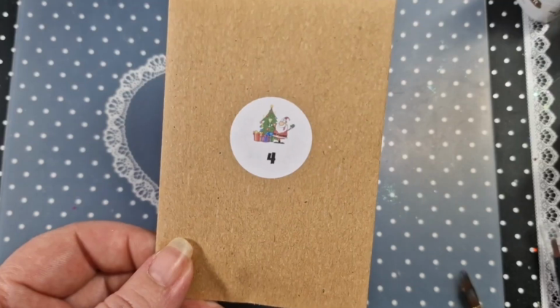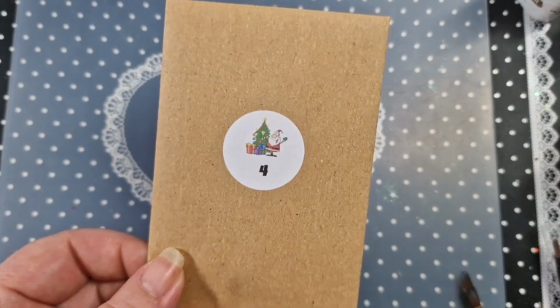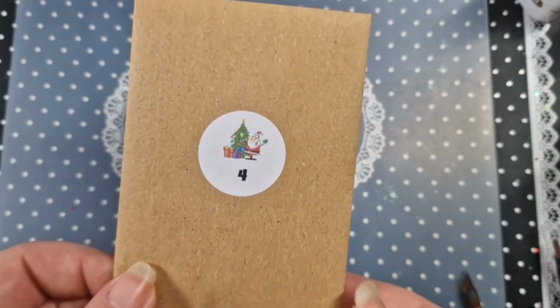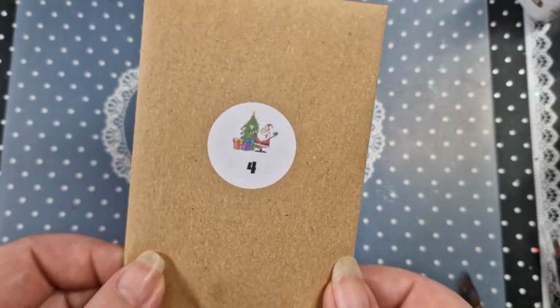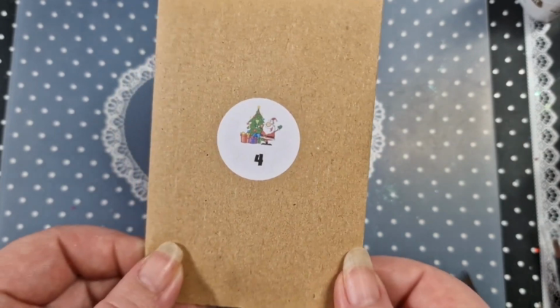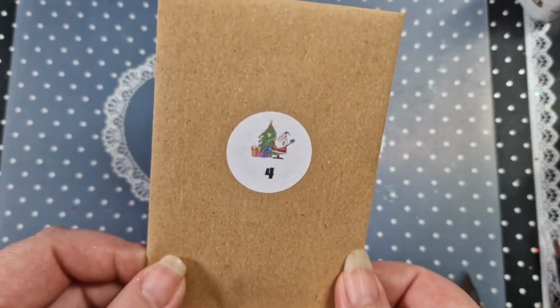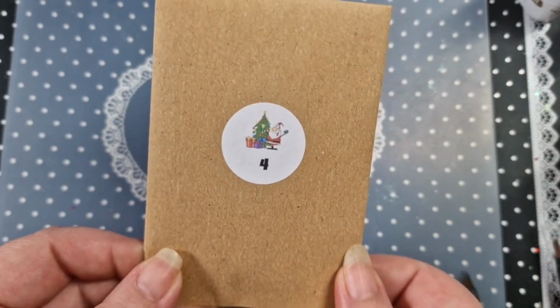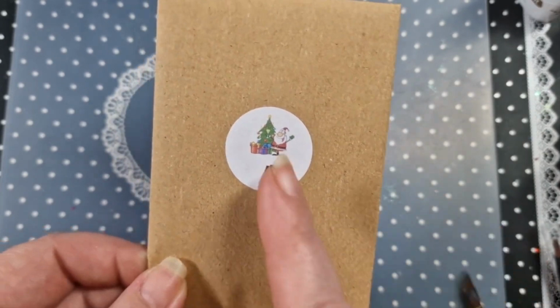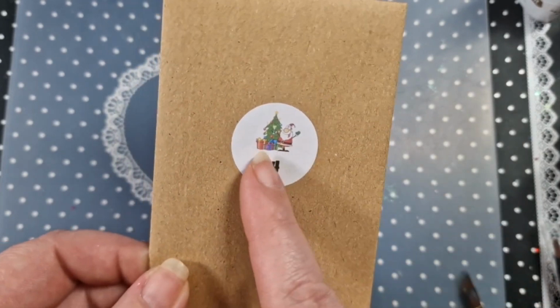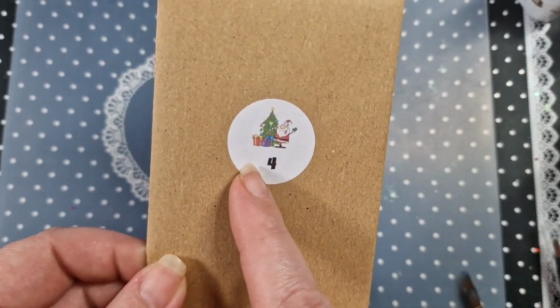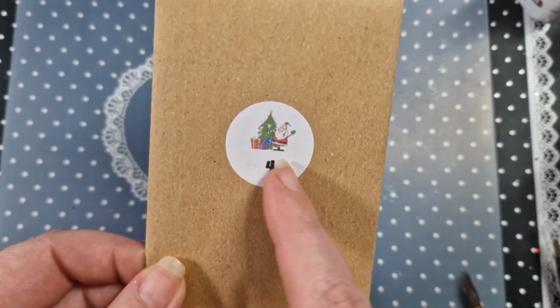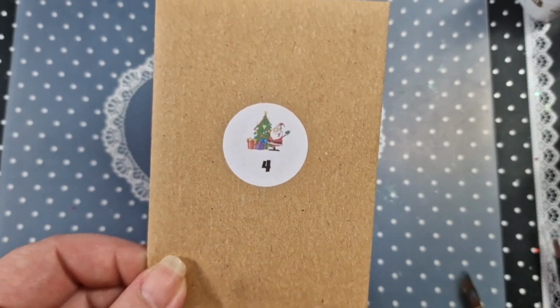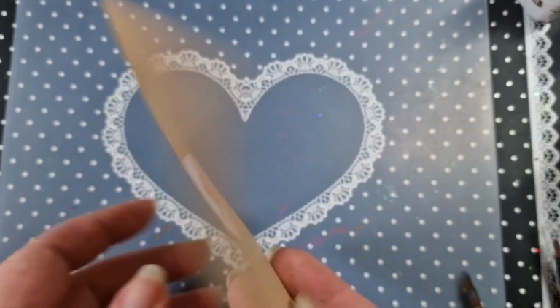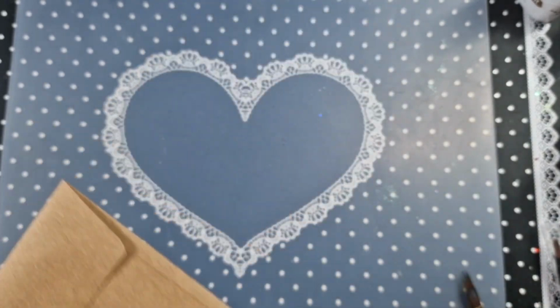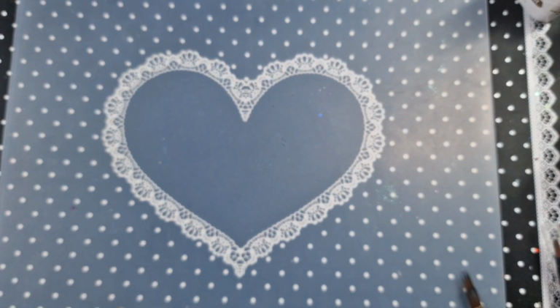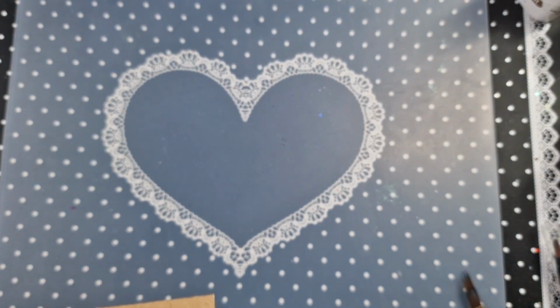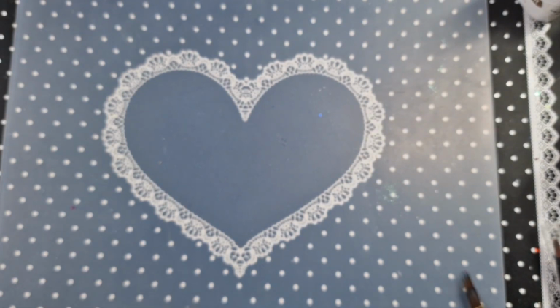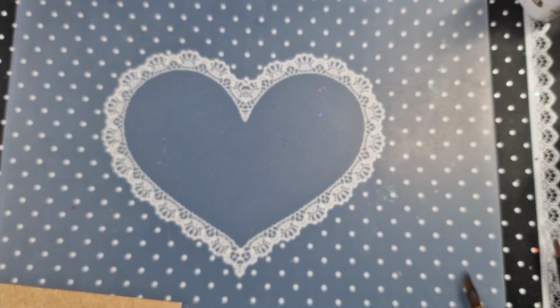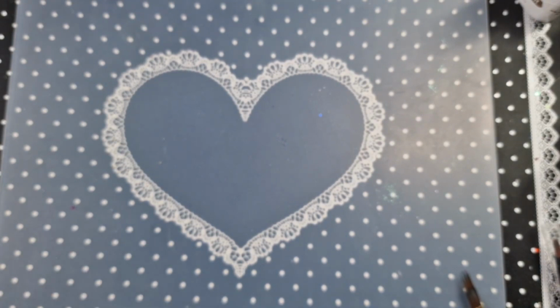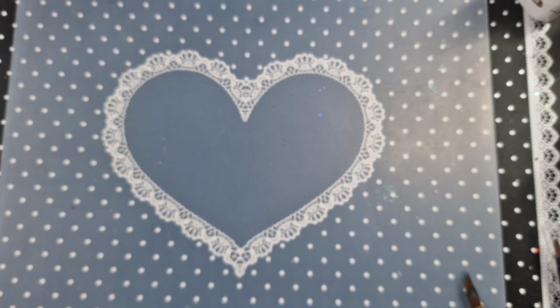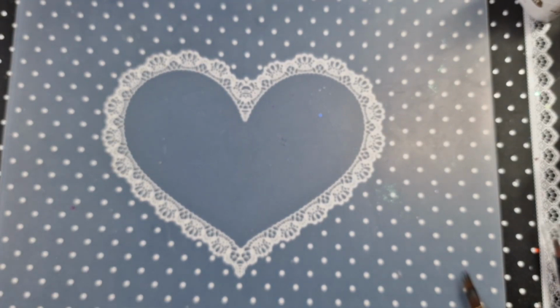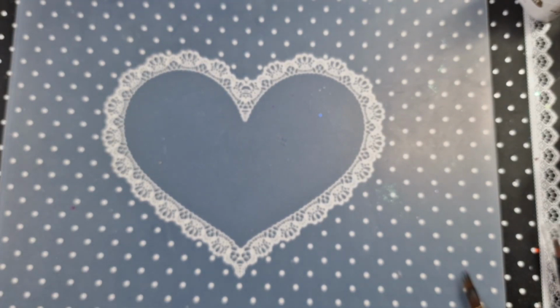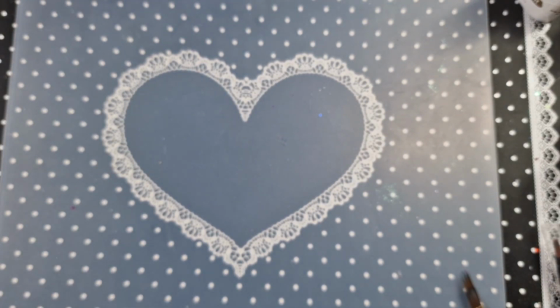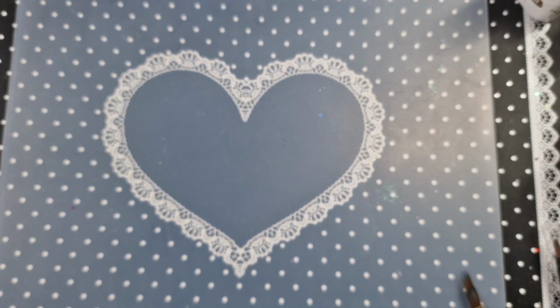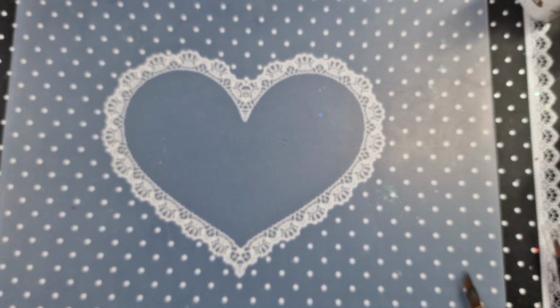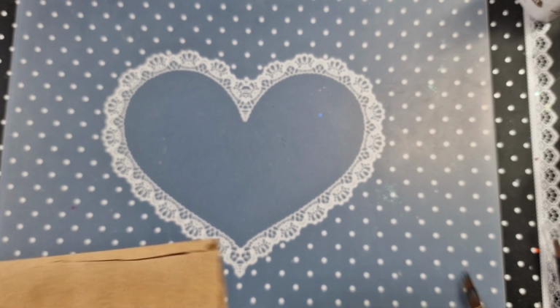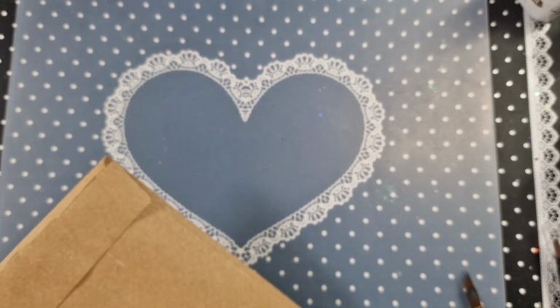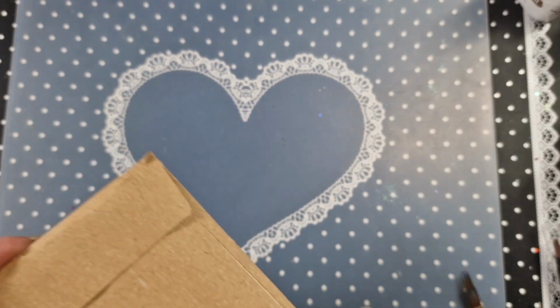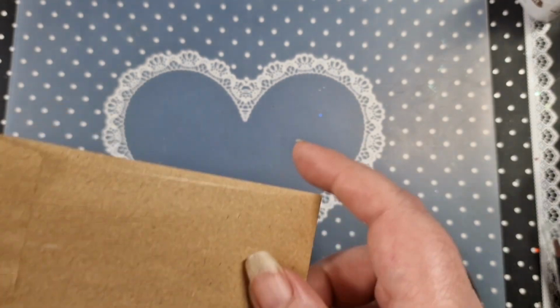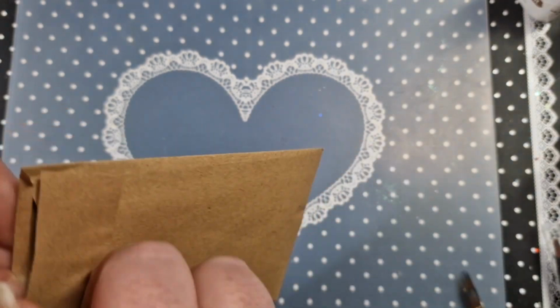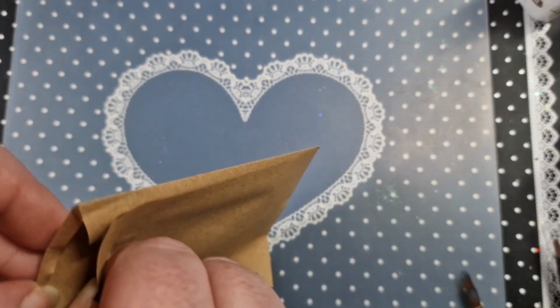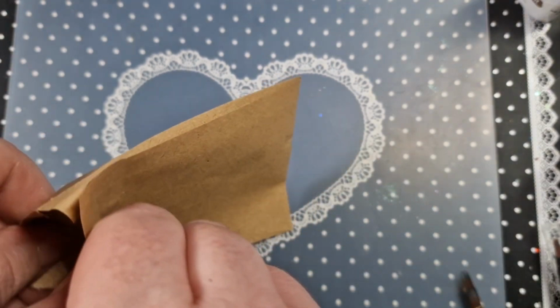Good morning everyone, it is day four. Today we have five Christmas items — a Christmas tree and some presents. I'm going to open this with a pair of scissors but I'm not going to peek, so we can both have a look together.